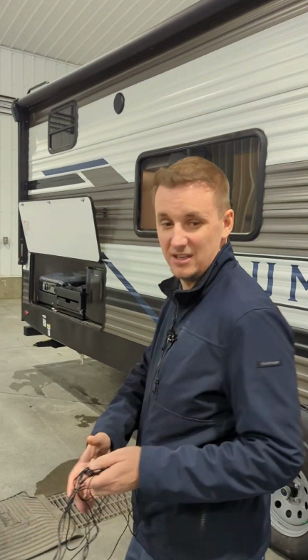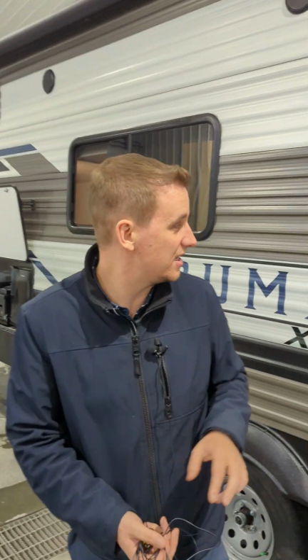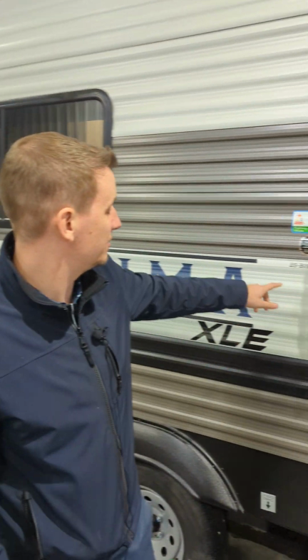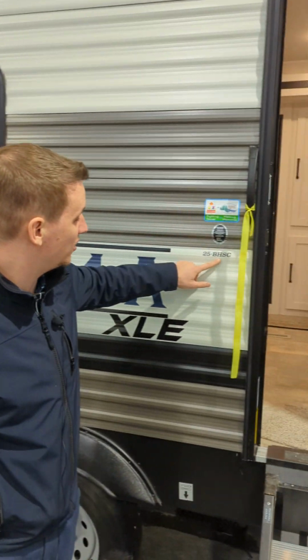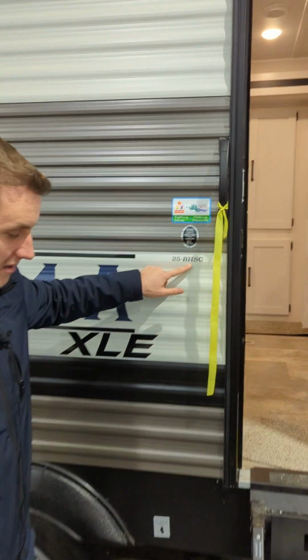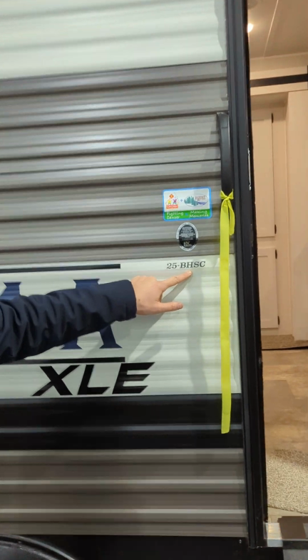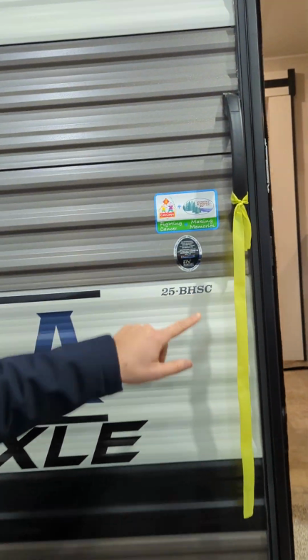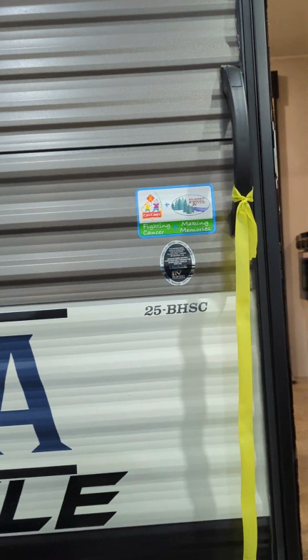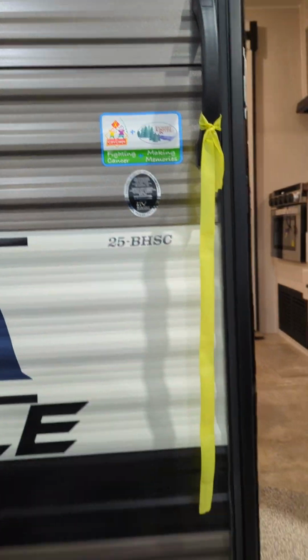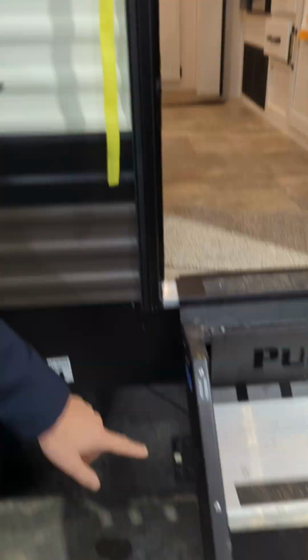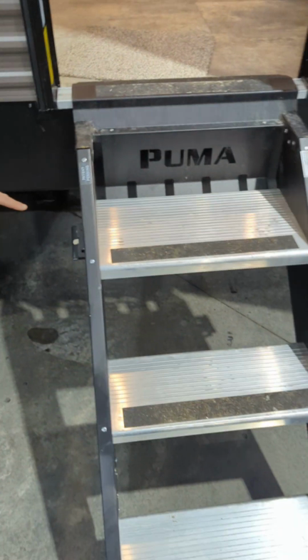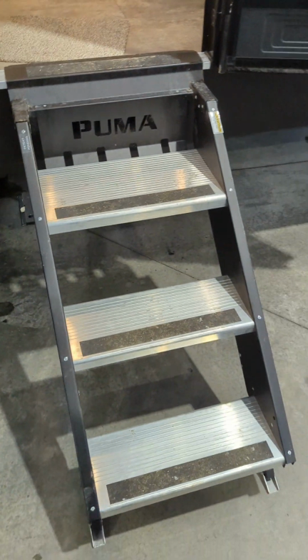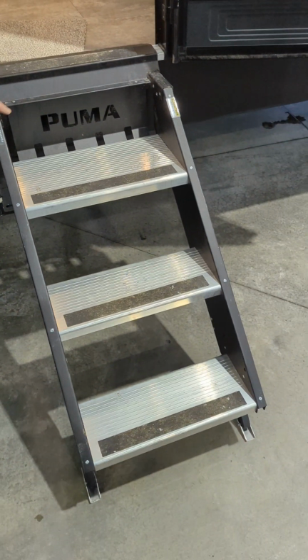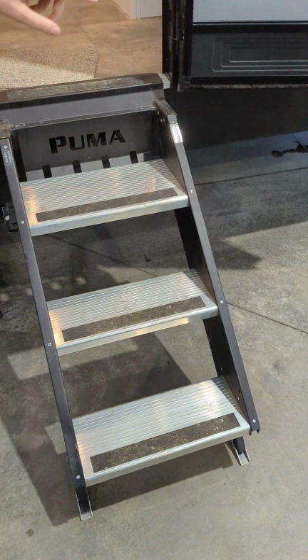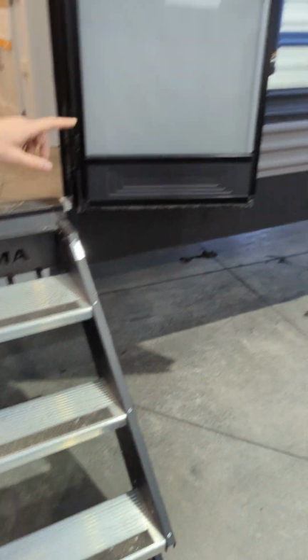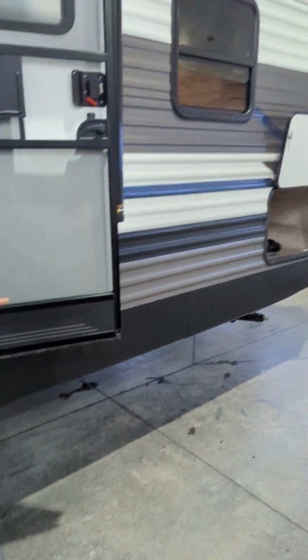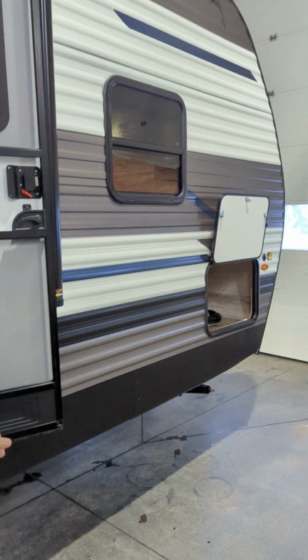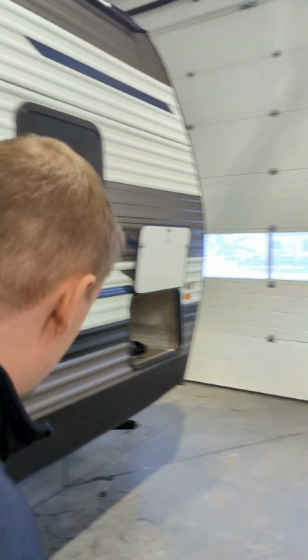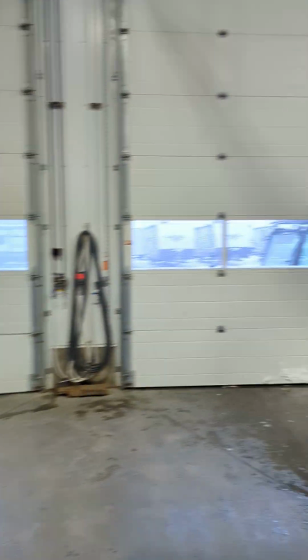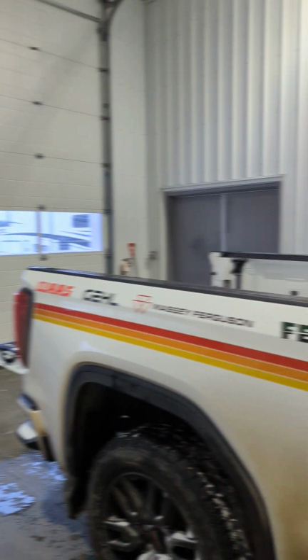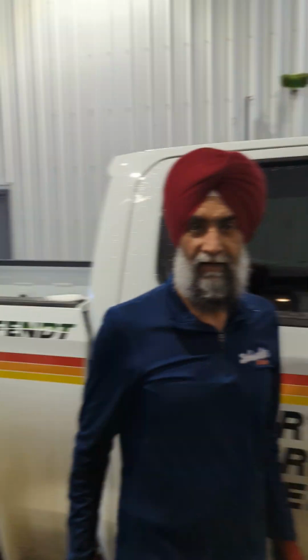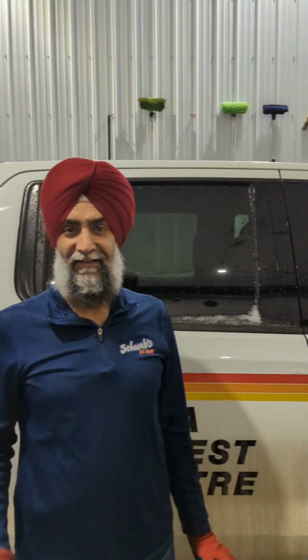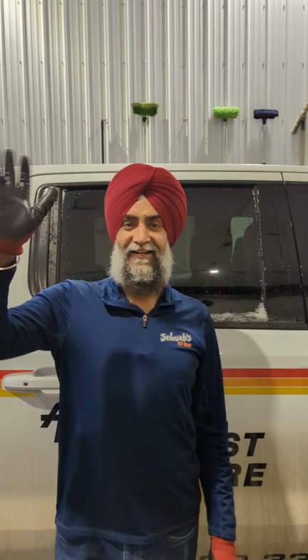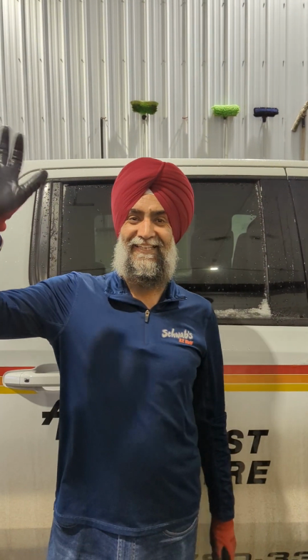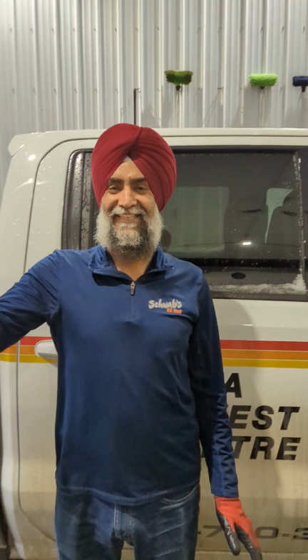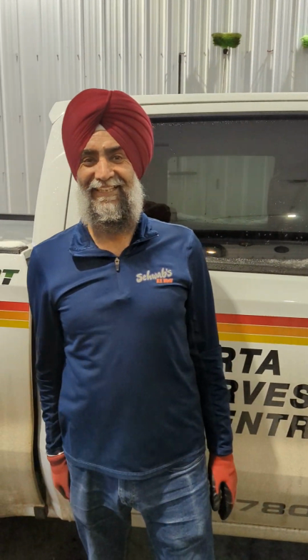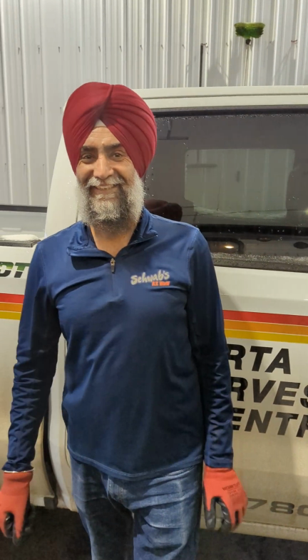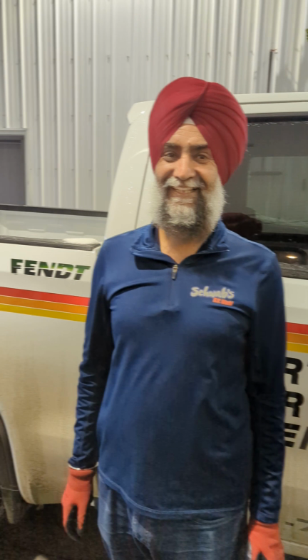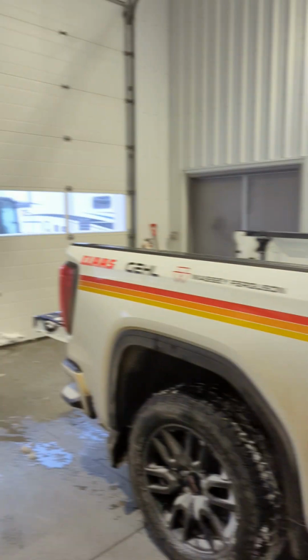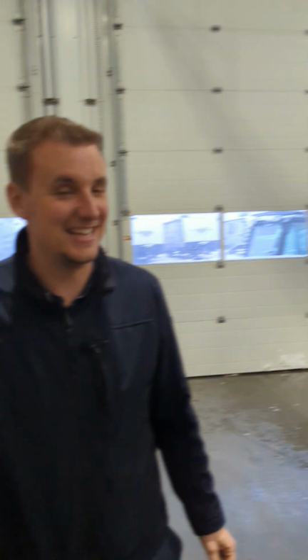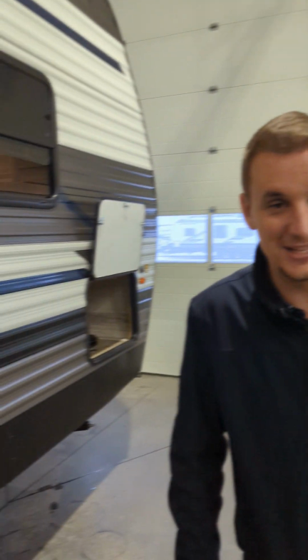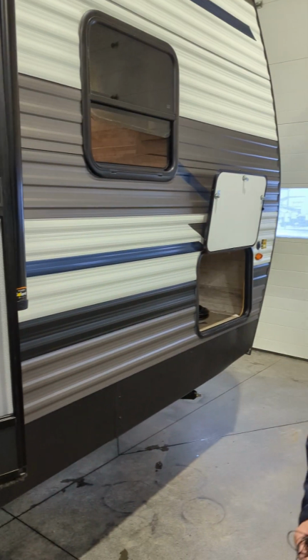You can see the model beside the door here. You can see the solid steps here. And we're just going to do a quick walk around the unit. And just to show you, this is Singh, our amazing detail guy. He's the guy that's going to clean your unit up for you. Singh is an all-star.